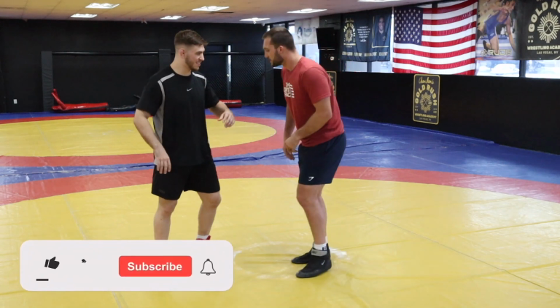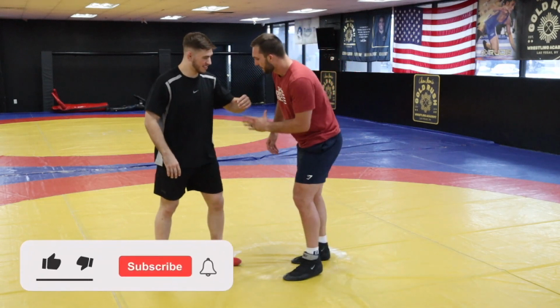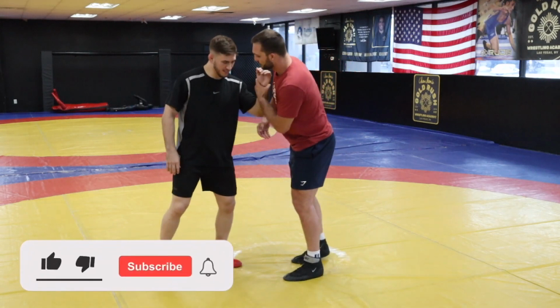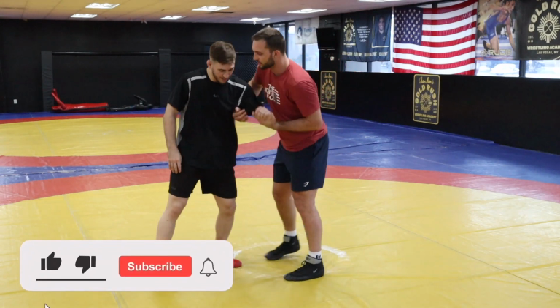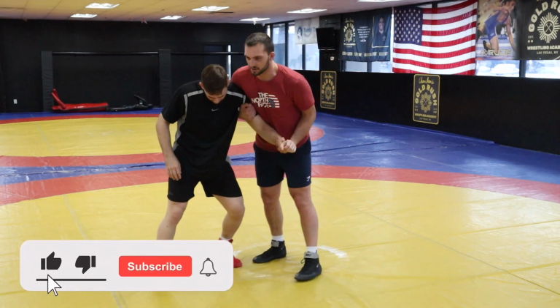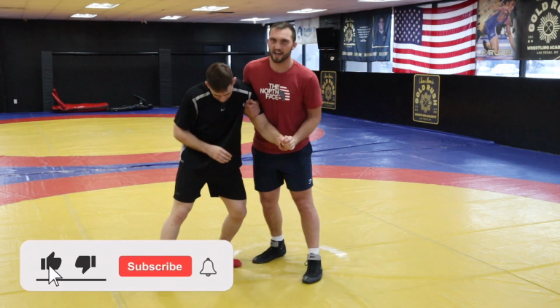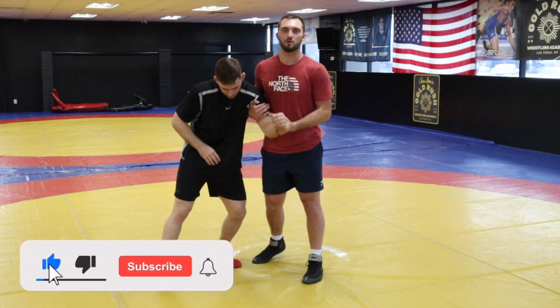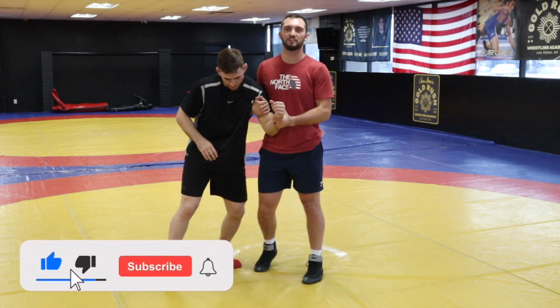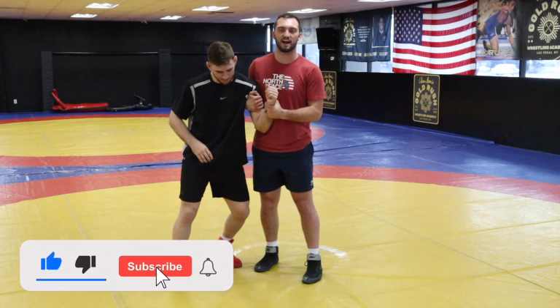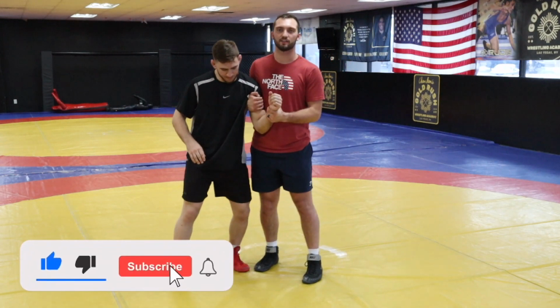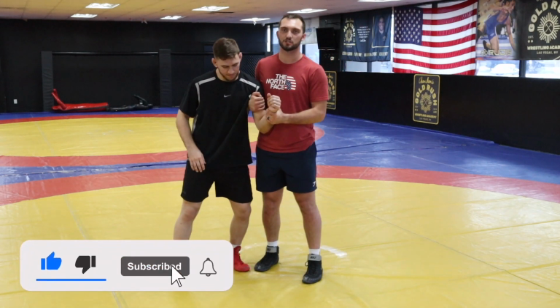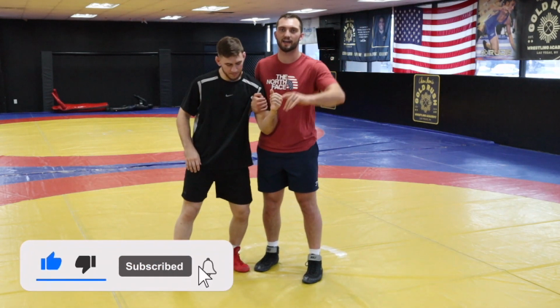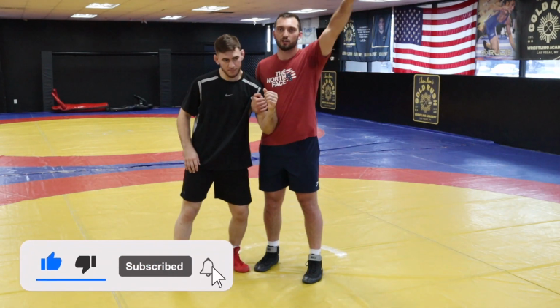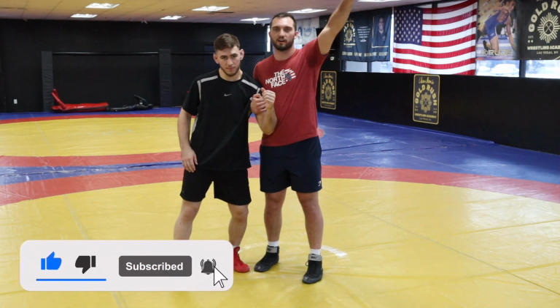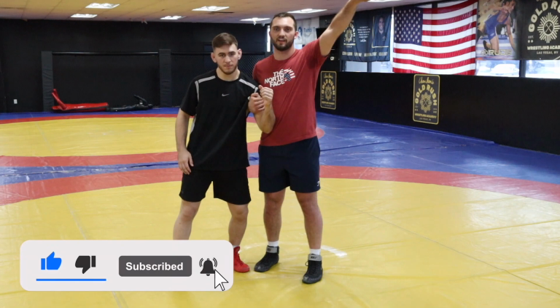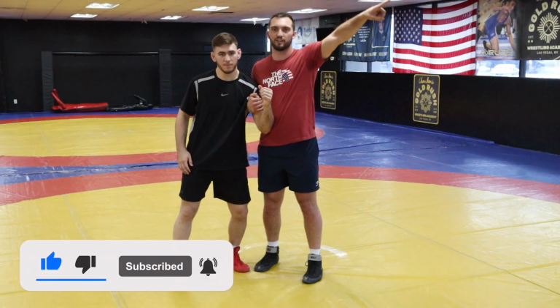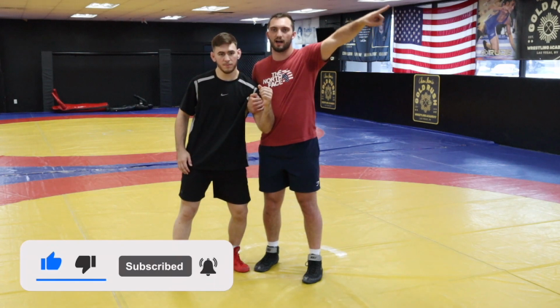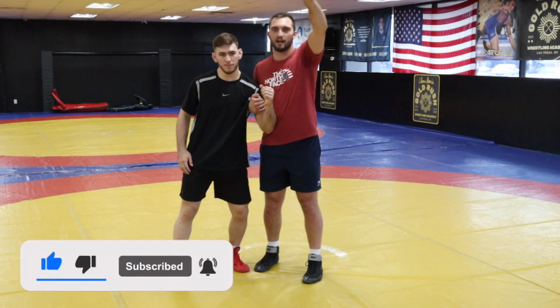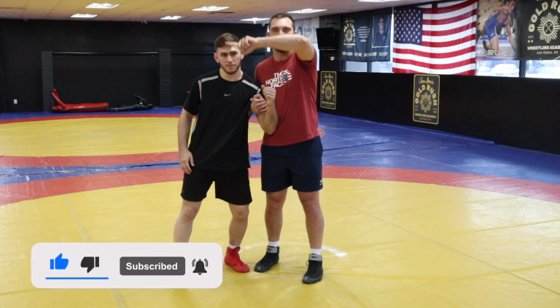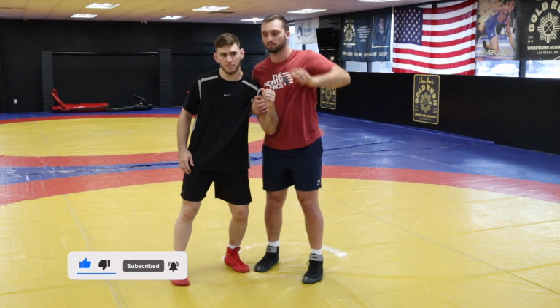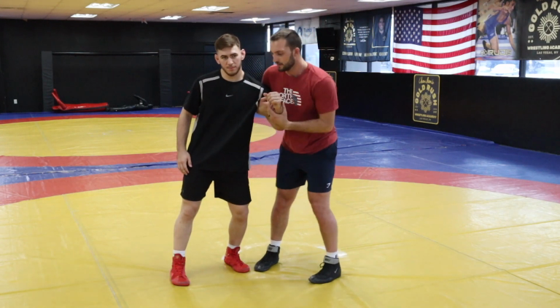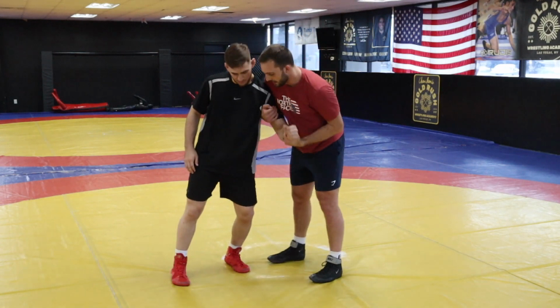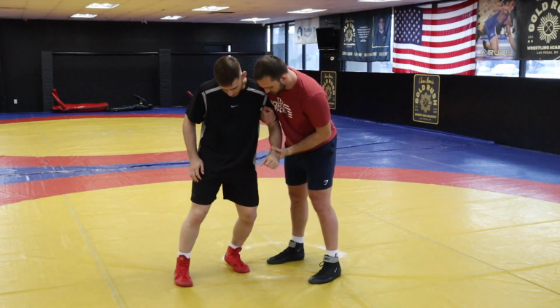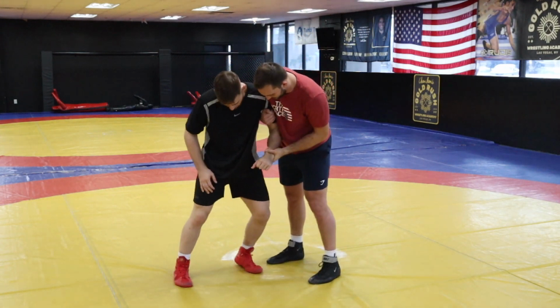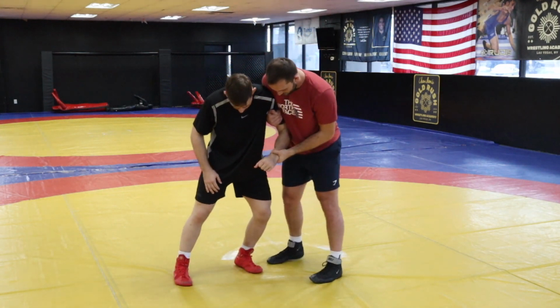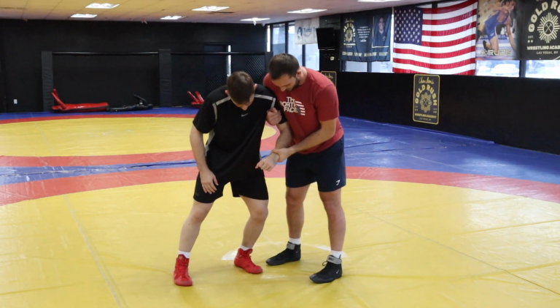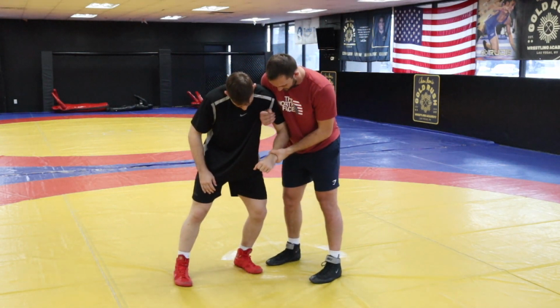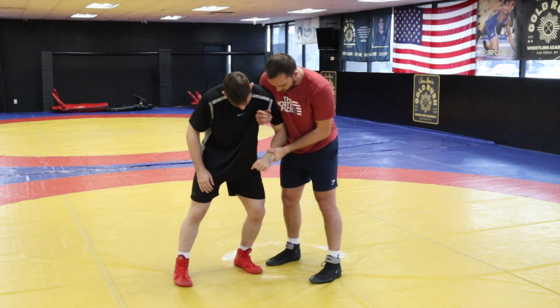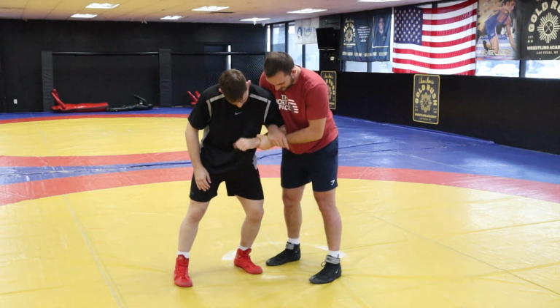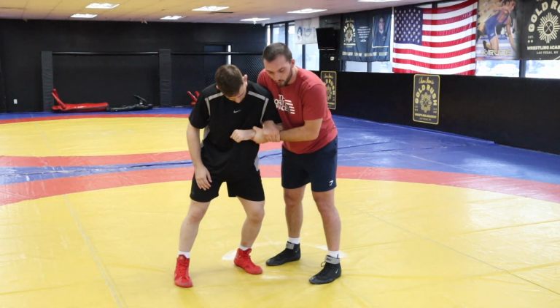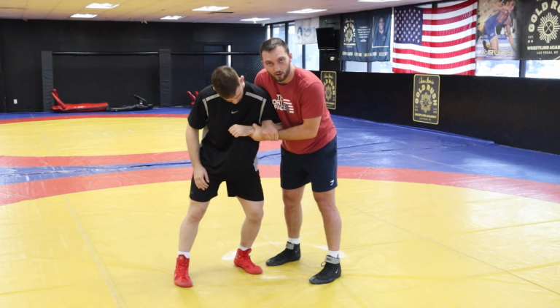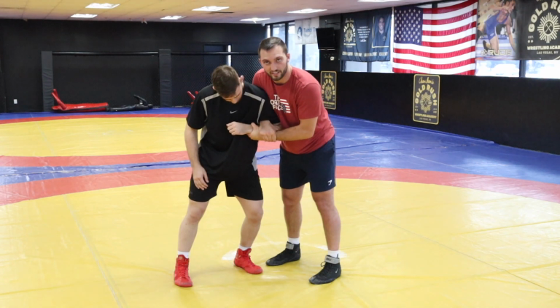So let's say we get in a Russian tie. If you haven't seen how to get in the Russian tie, go check out the other video right there. So we're here.